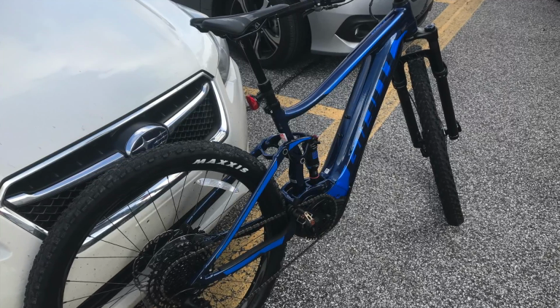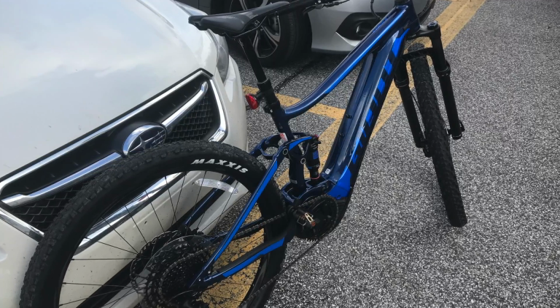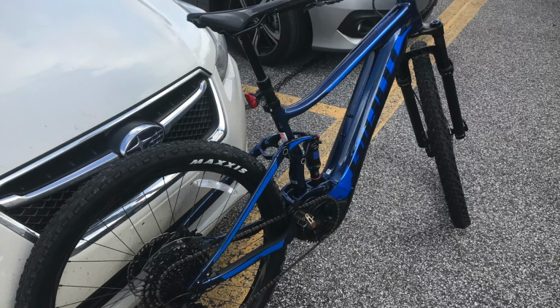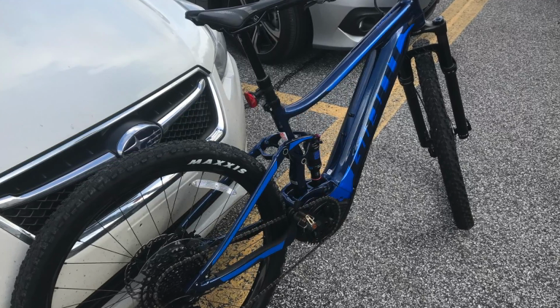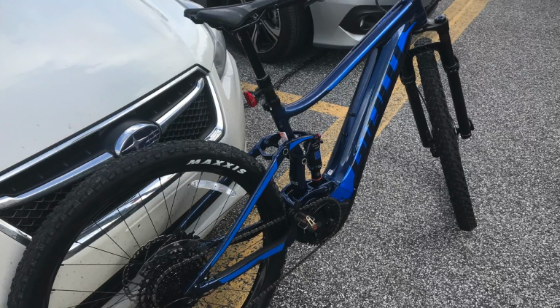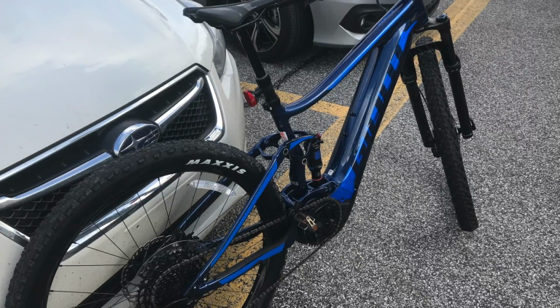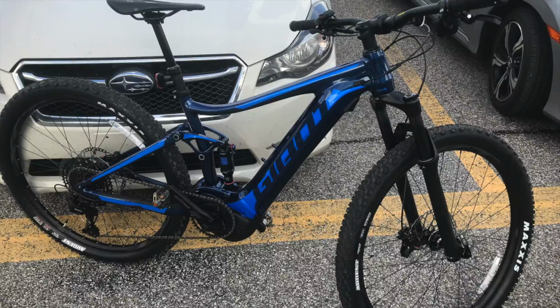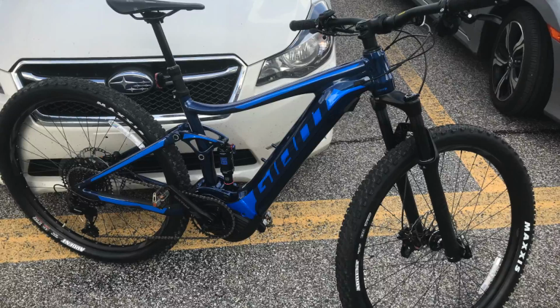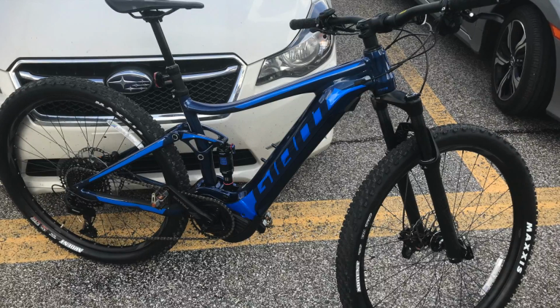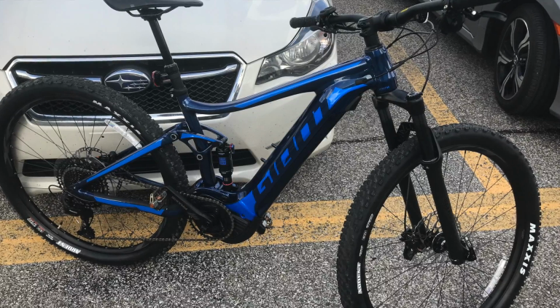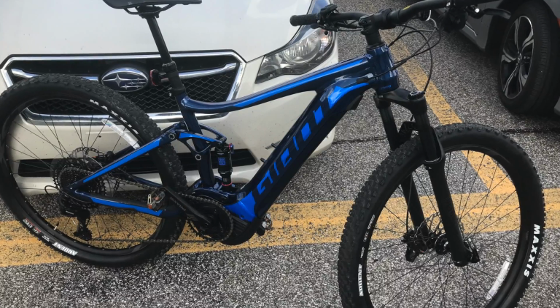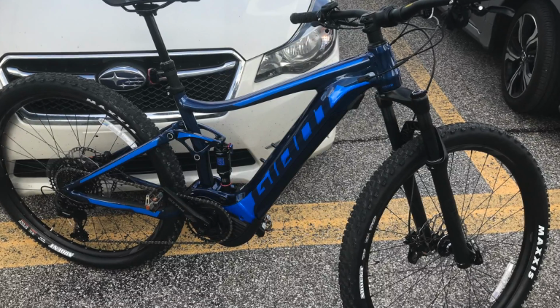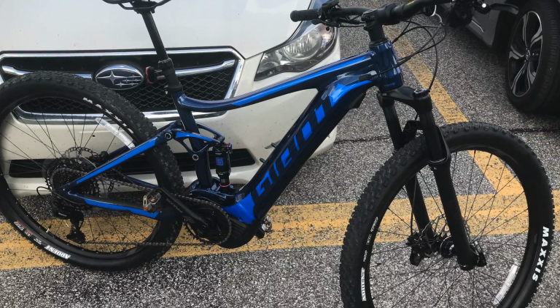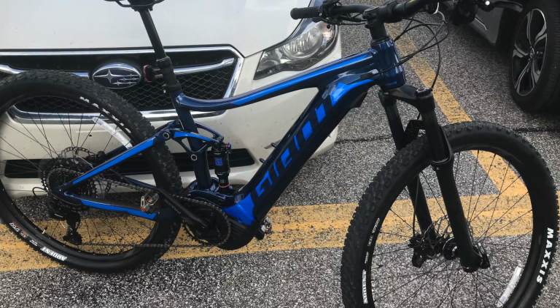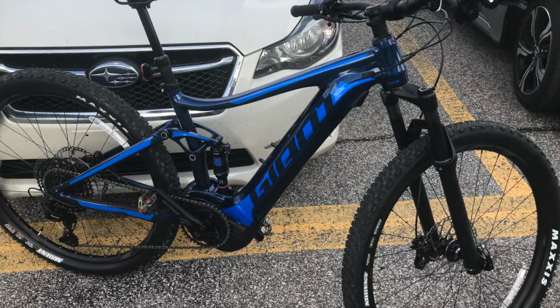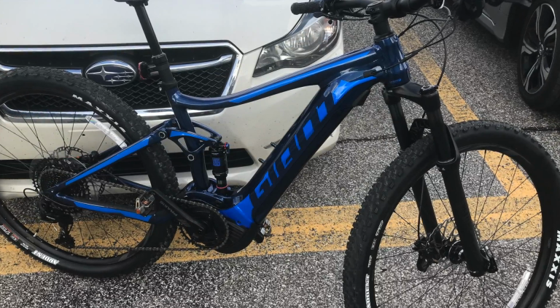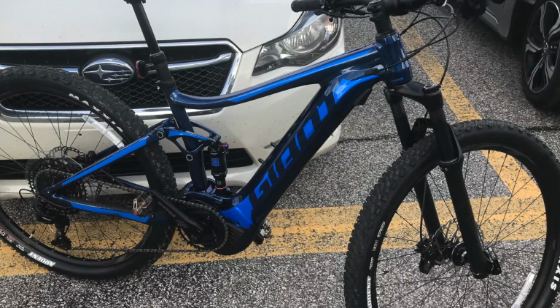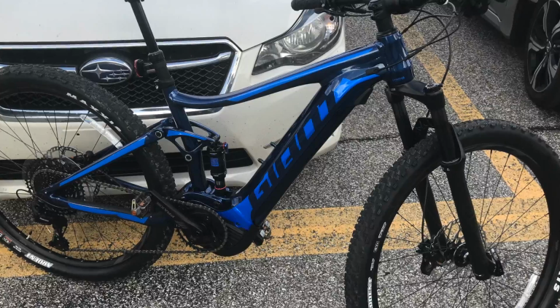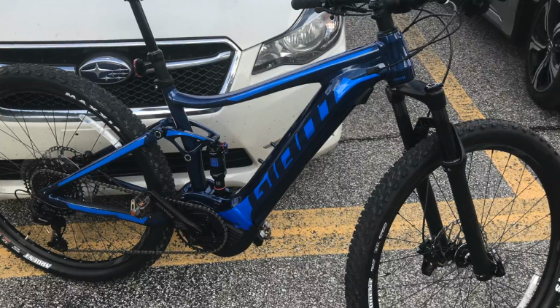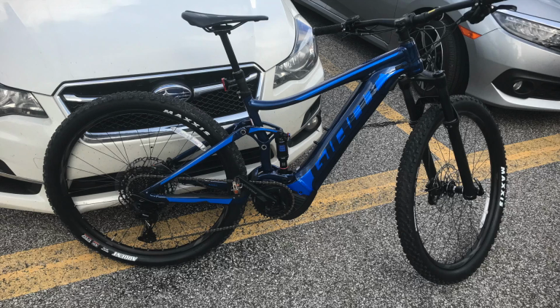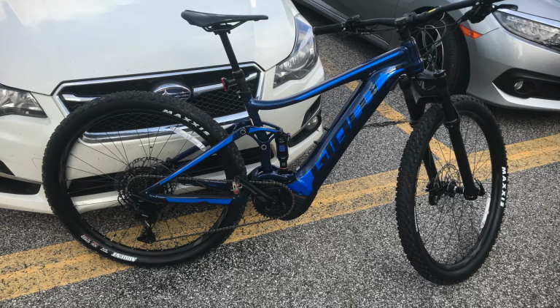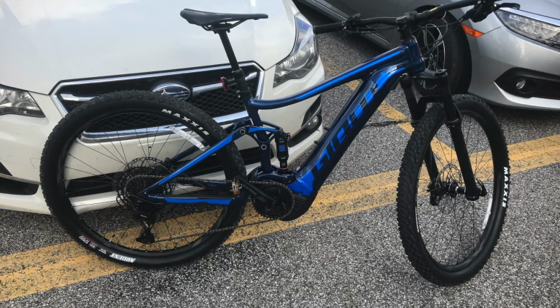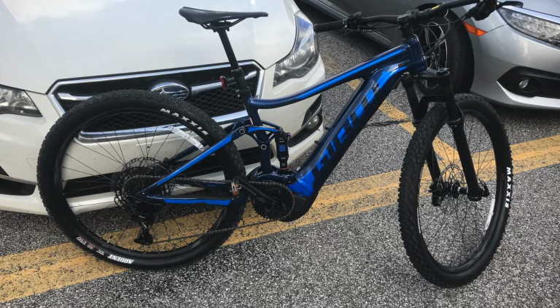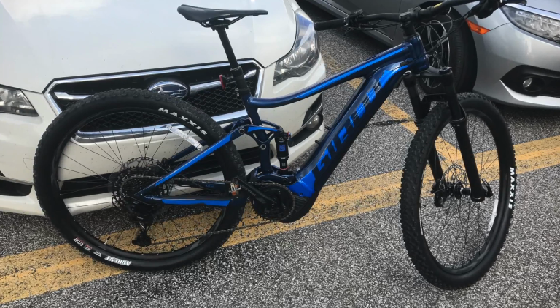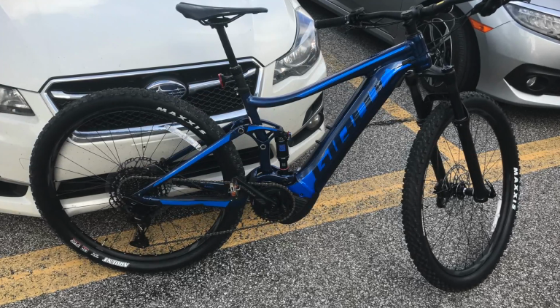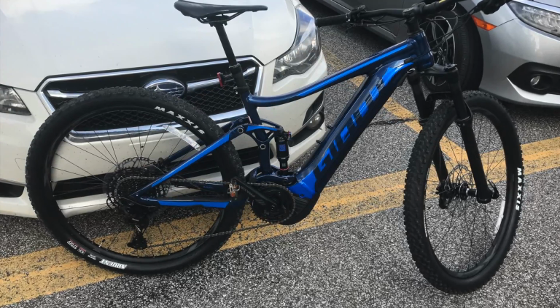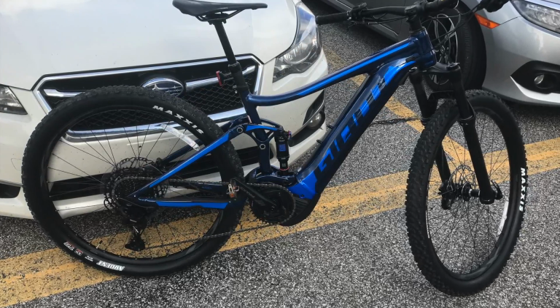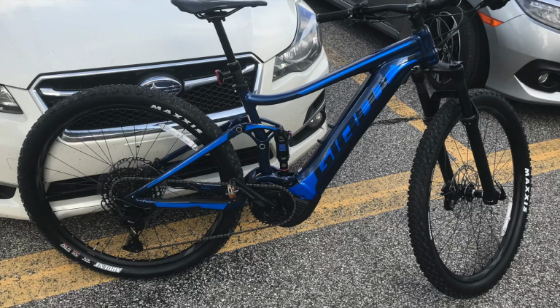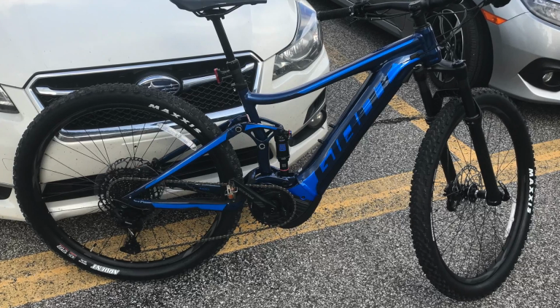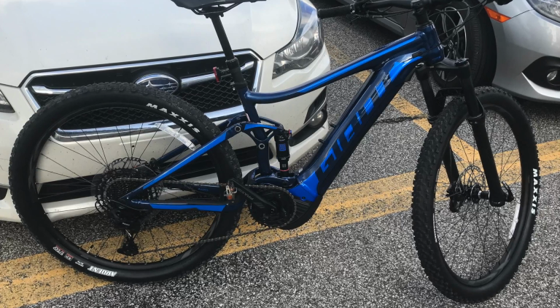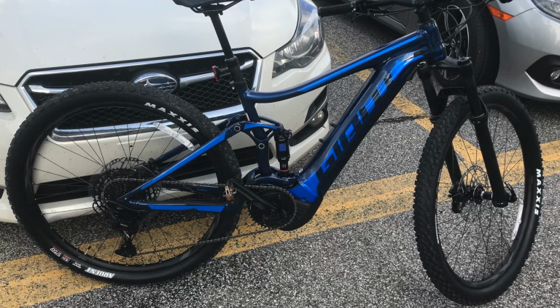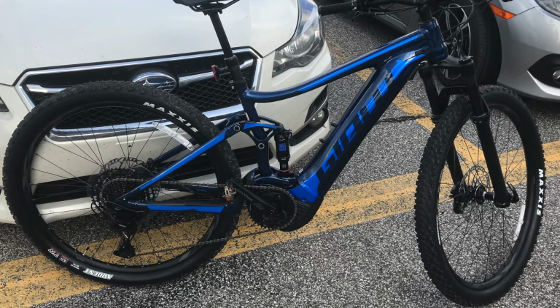Stay tuned — be sure to hit the subscribe button and the bell so you don't miss out on new content. I hope this video gave you some insight on the Giant e-bike. Let me know in the comments below if you've tried an e-bike and what your thoughts are. Thanks for watching.